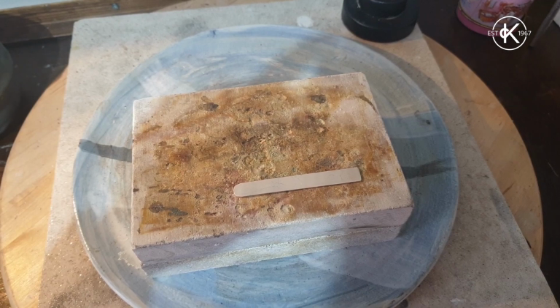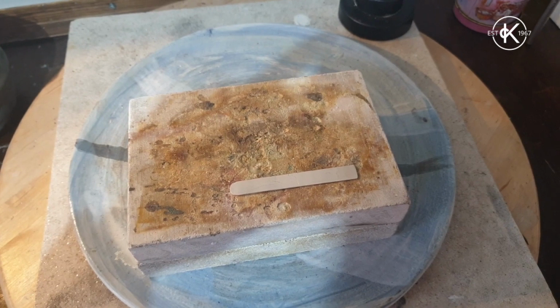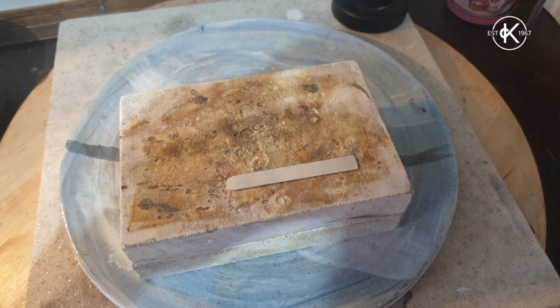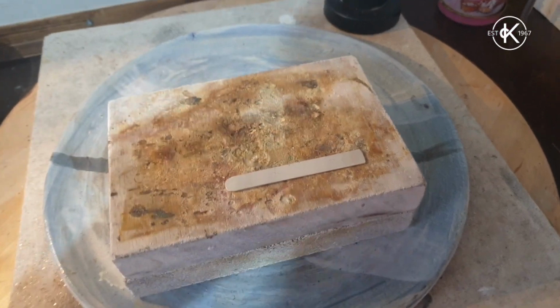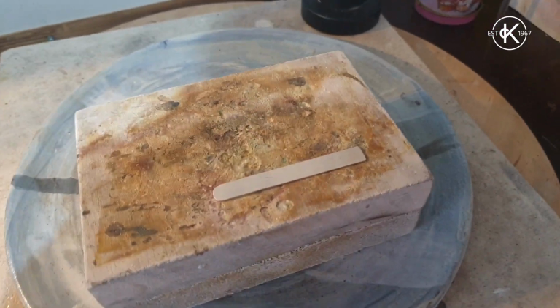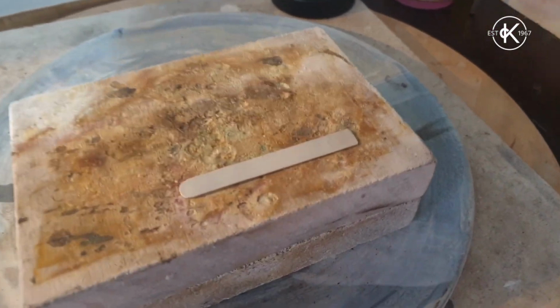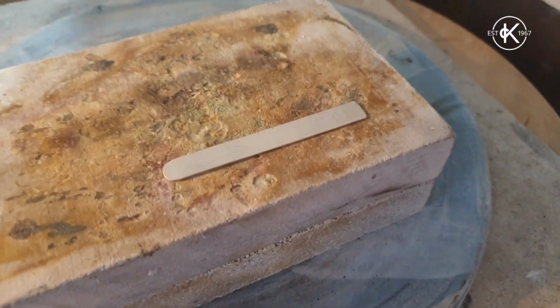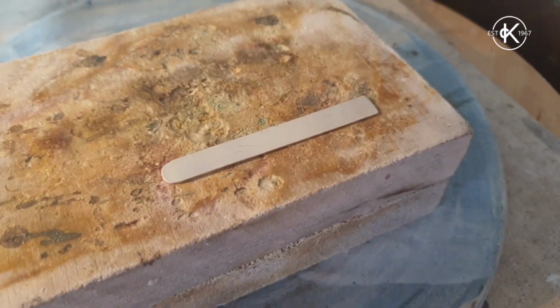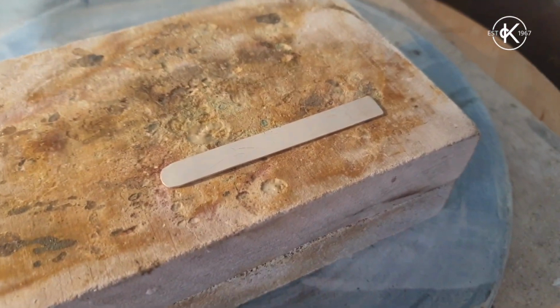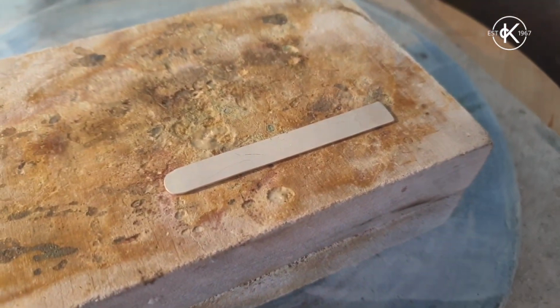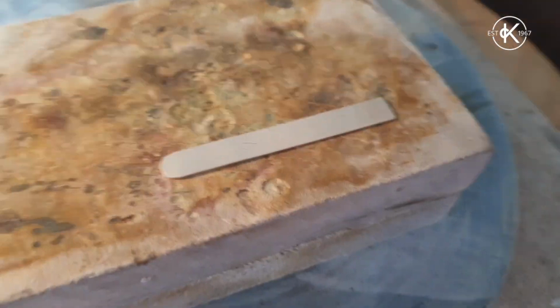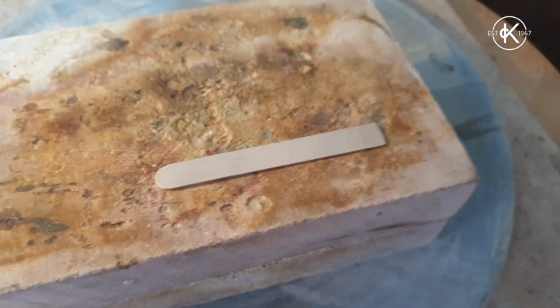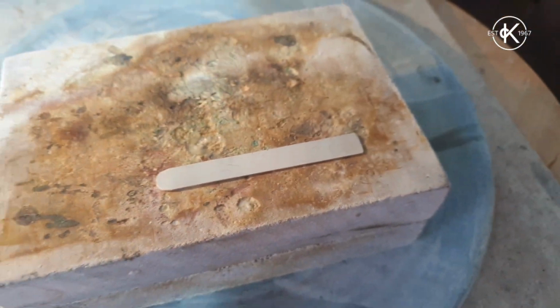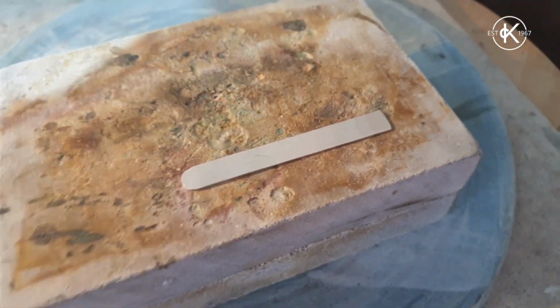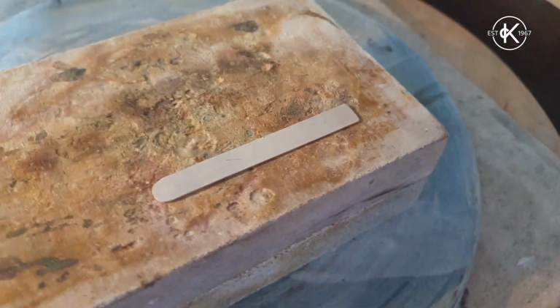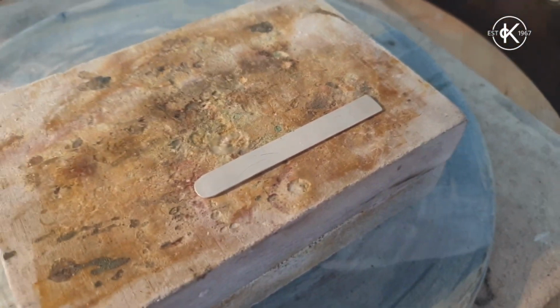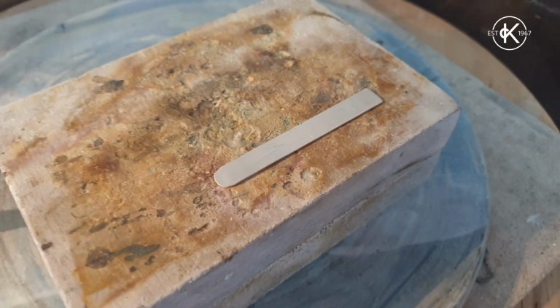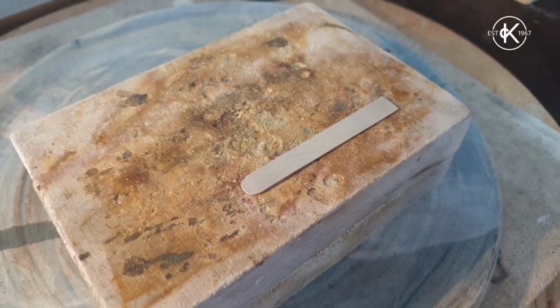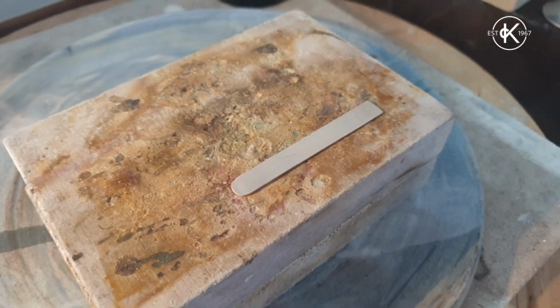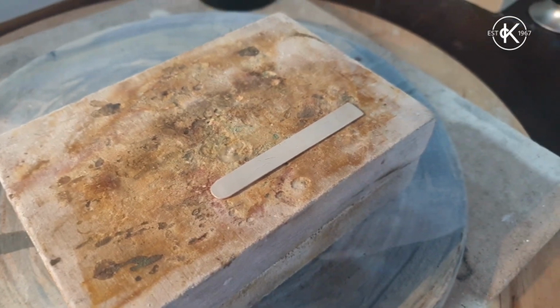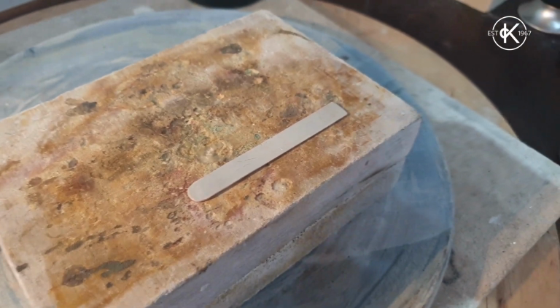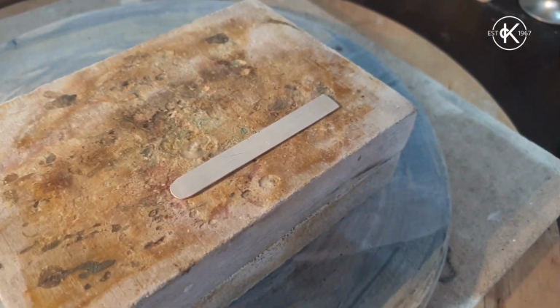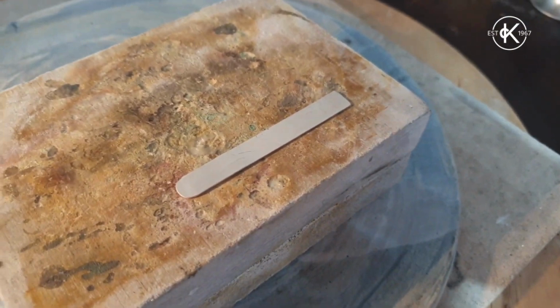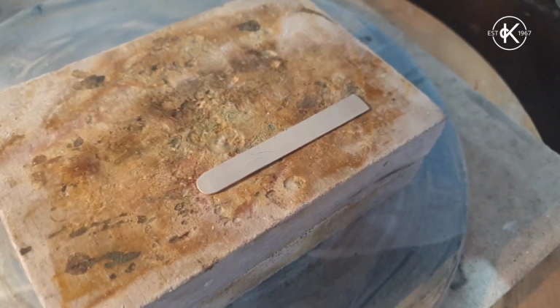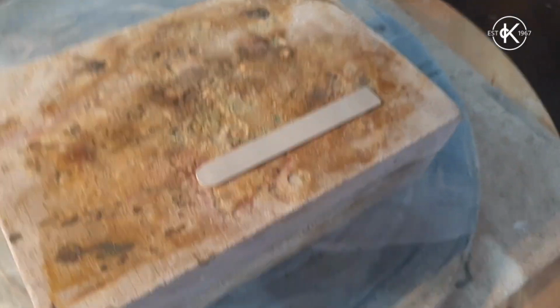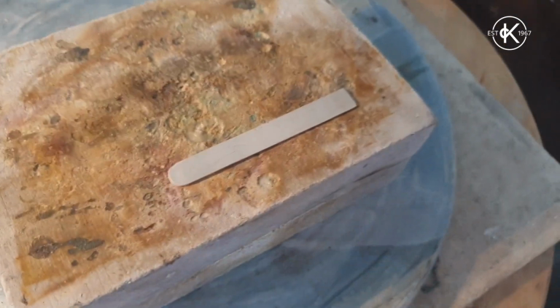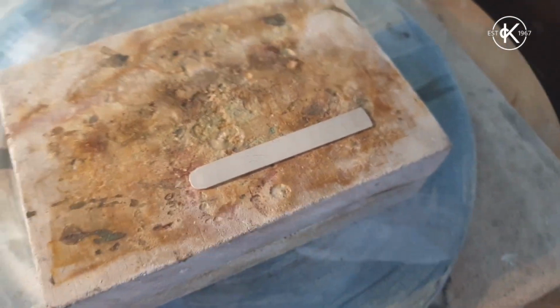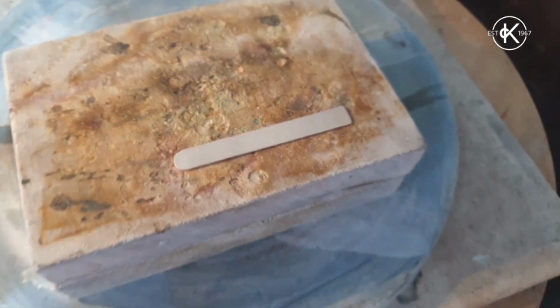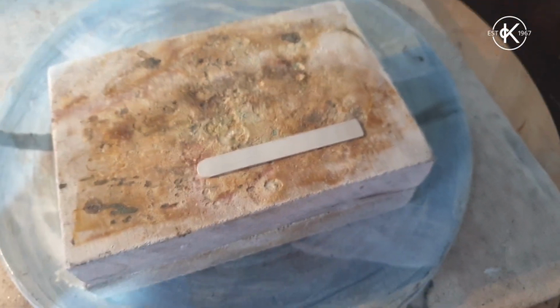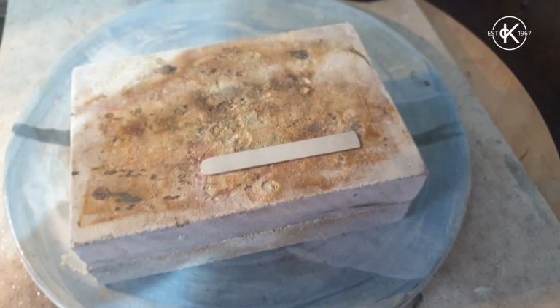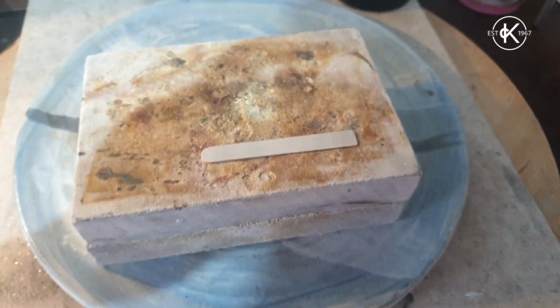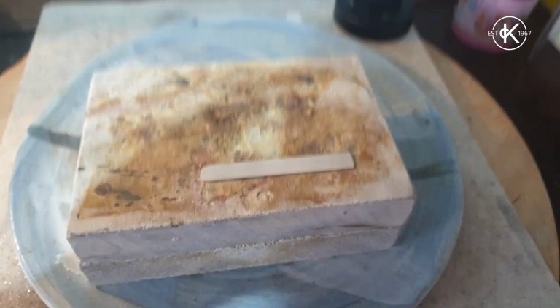I'm going to make a reticulated ring band. Here's a piece of silver that I've prepped — it's been annealed, cooled, and cleaned ten times, the same way as all the other pieces.